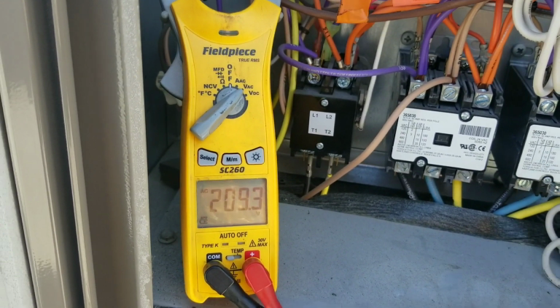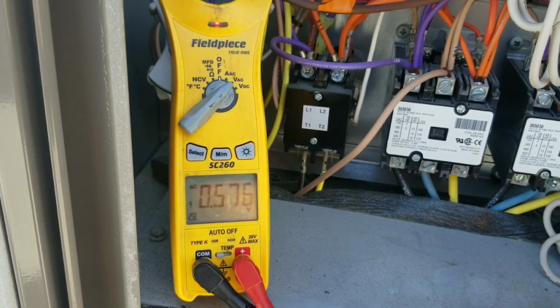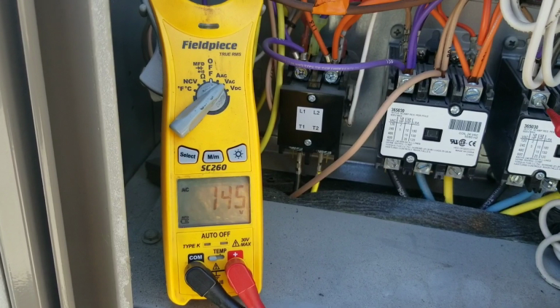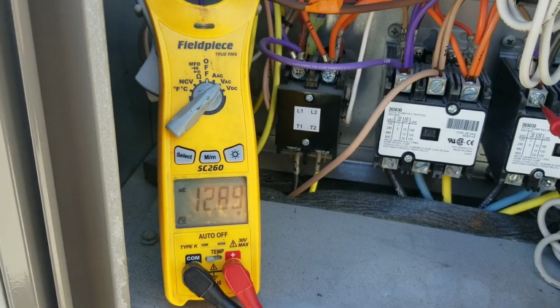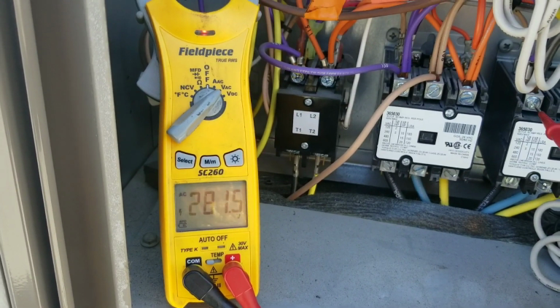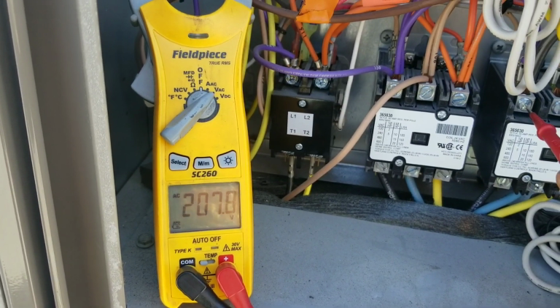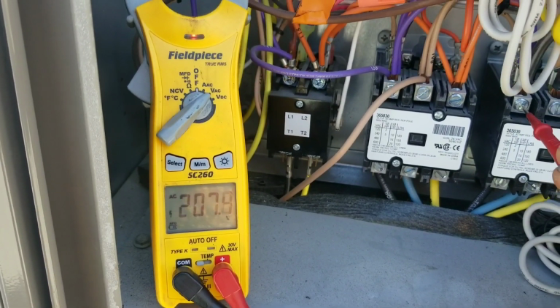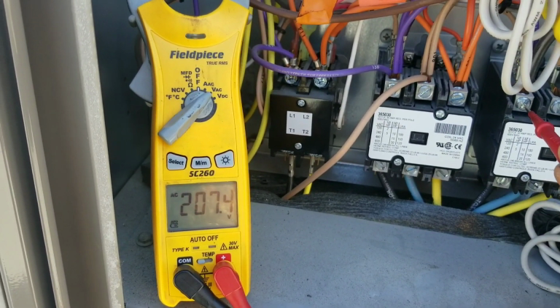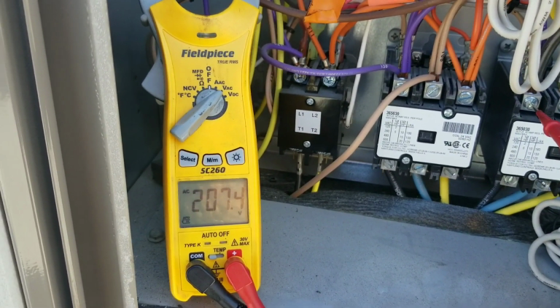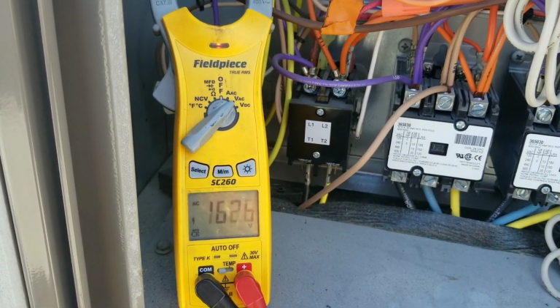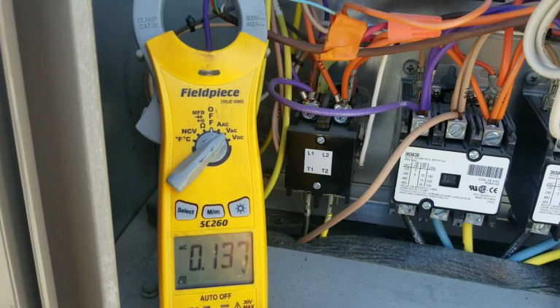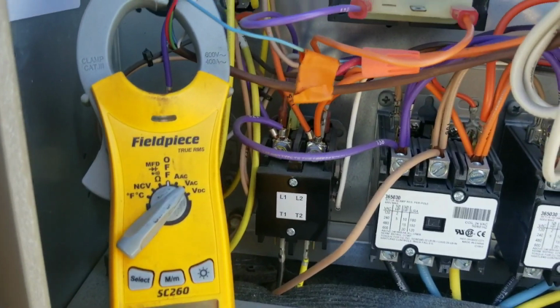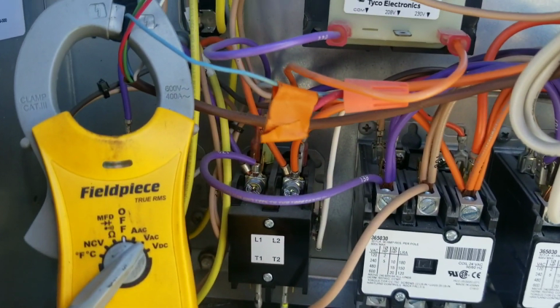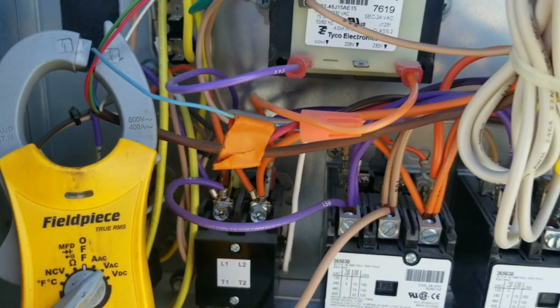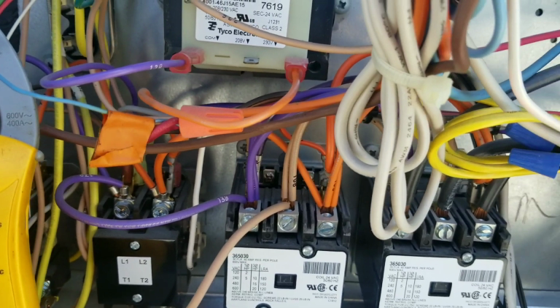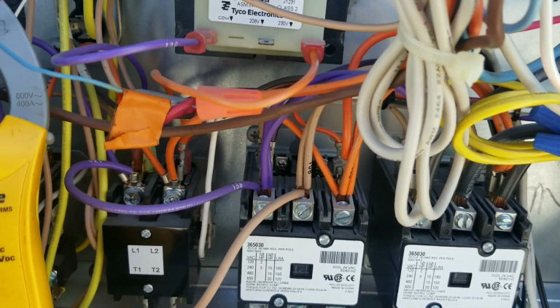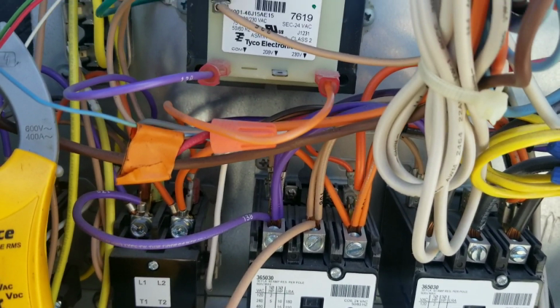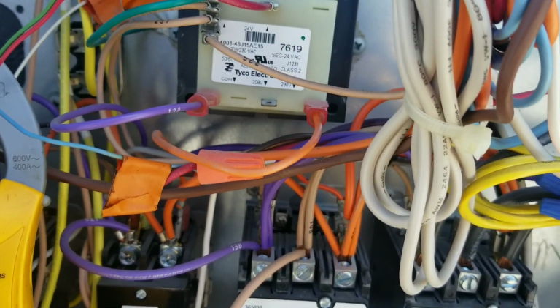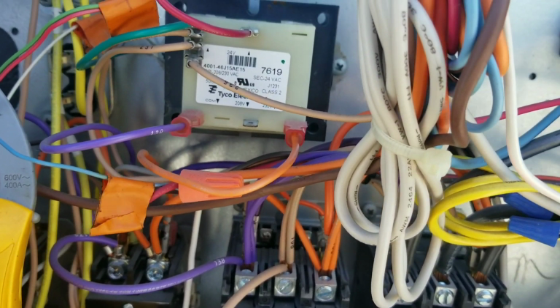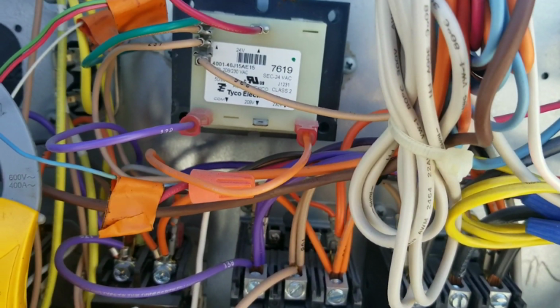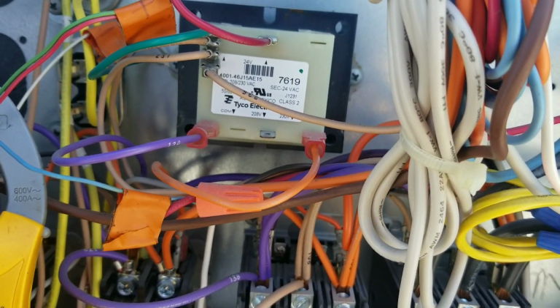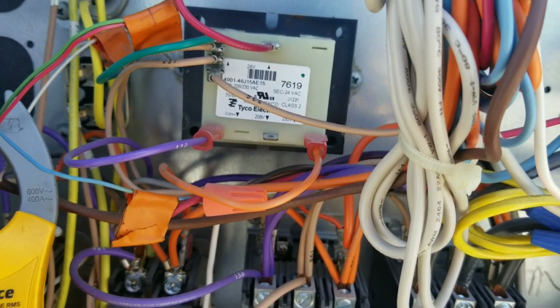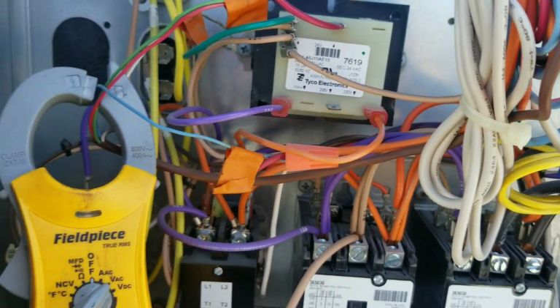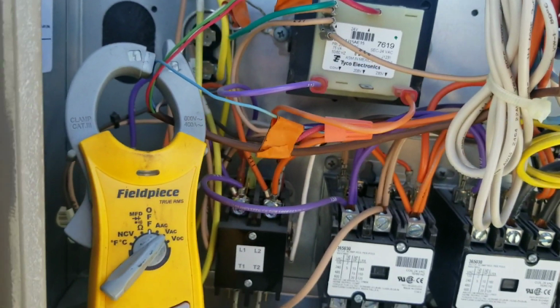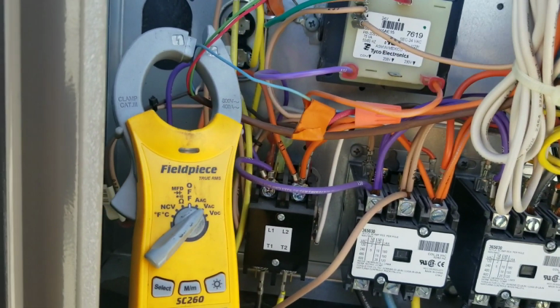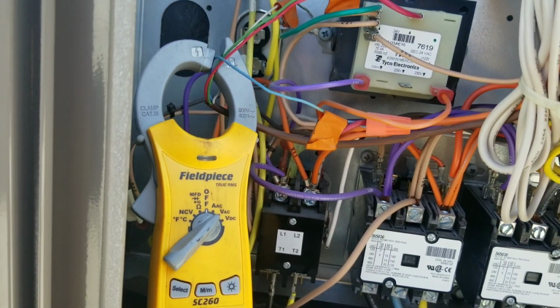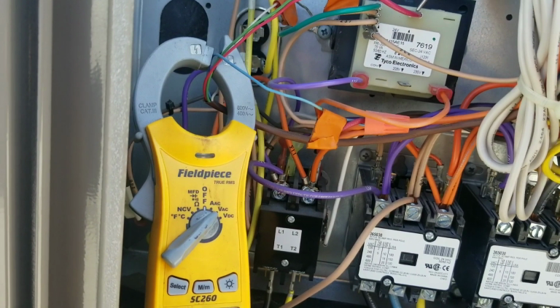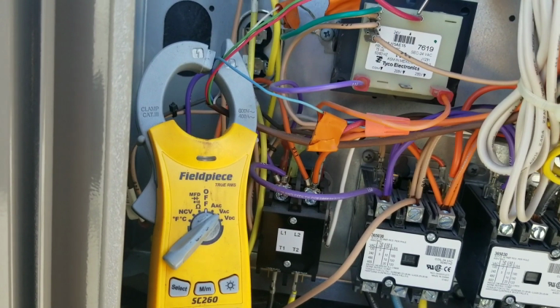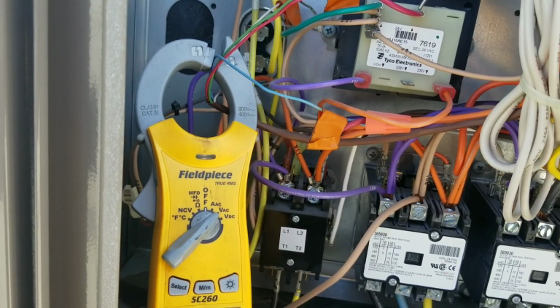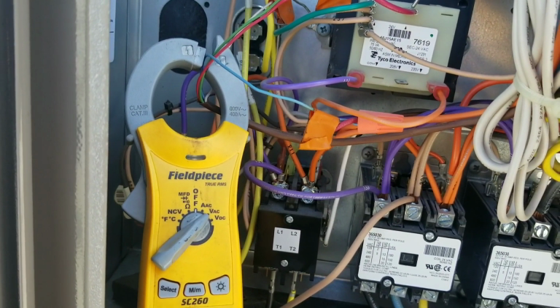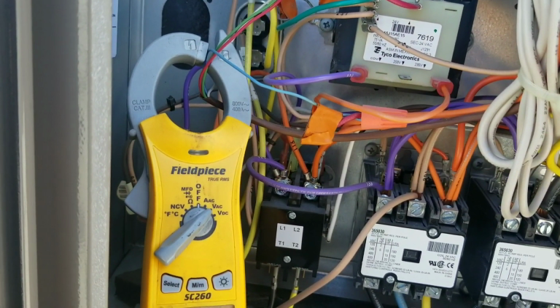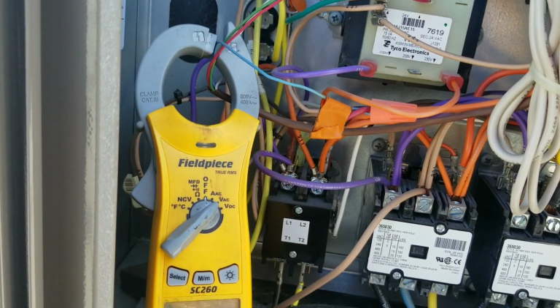206, 209, 207. So we are basically underfeeding that transformer if we're set up on the primary side. So let's see what kind of low voltage we're getting right now.